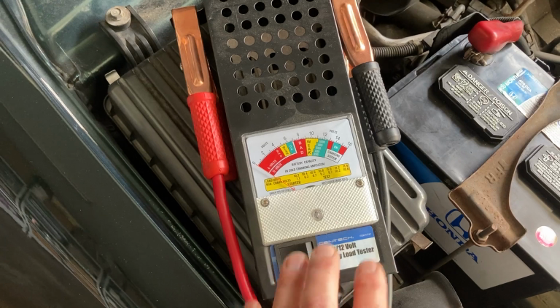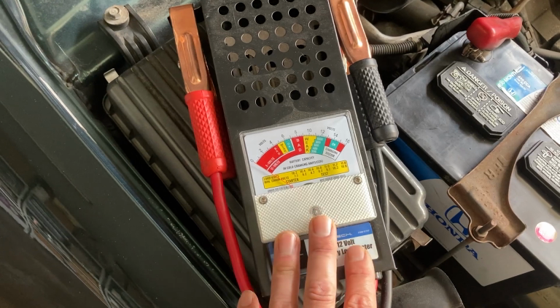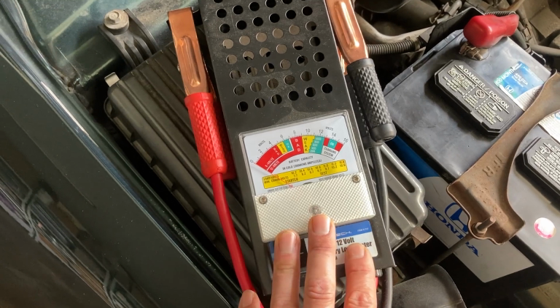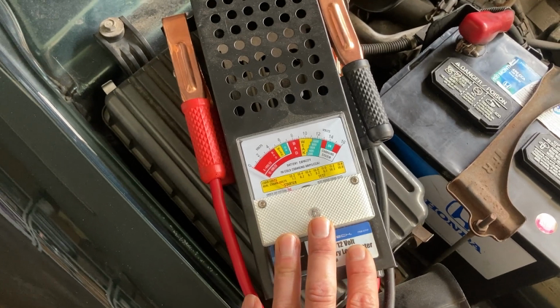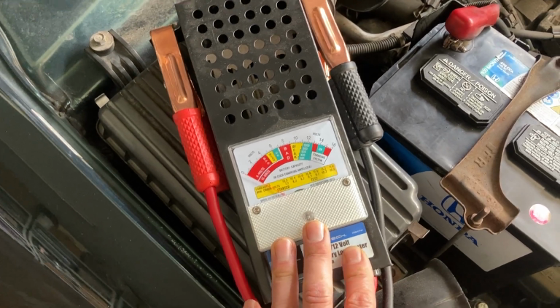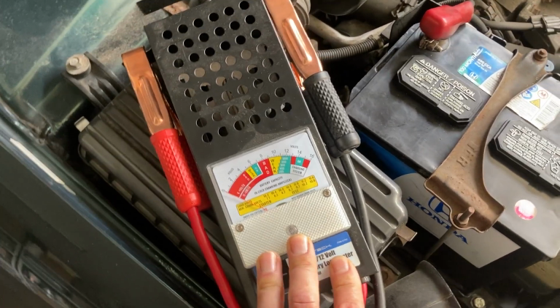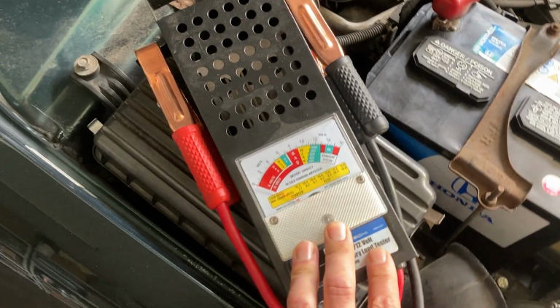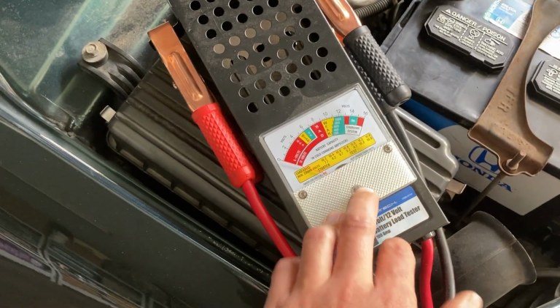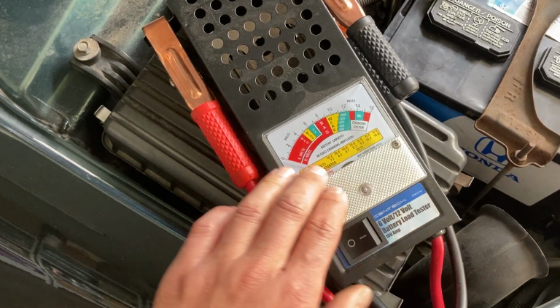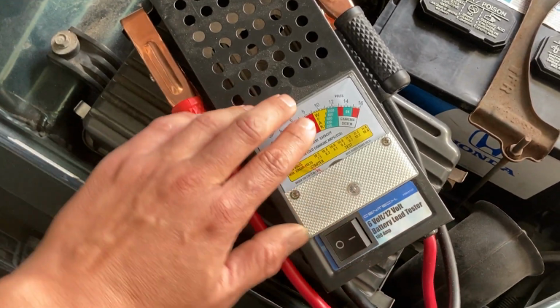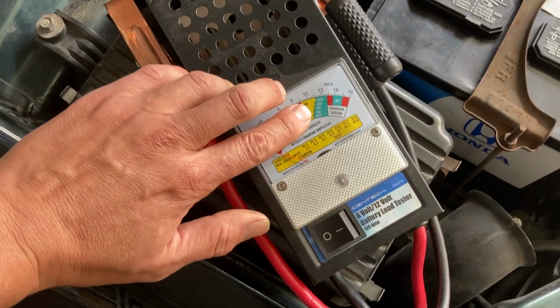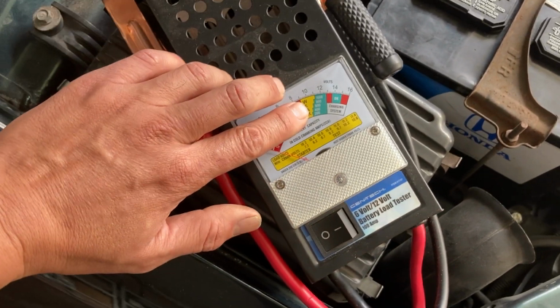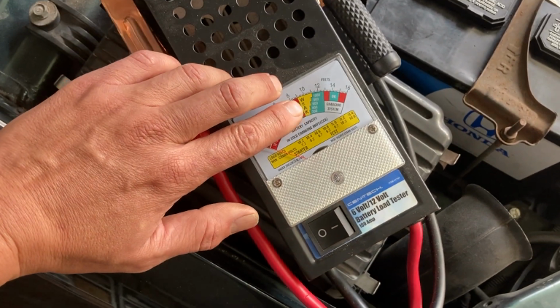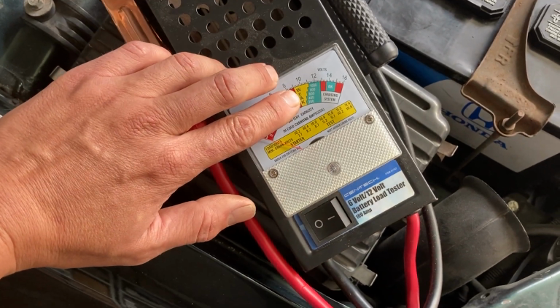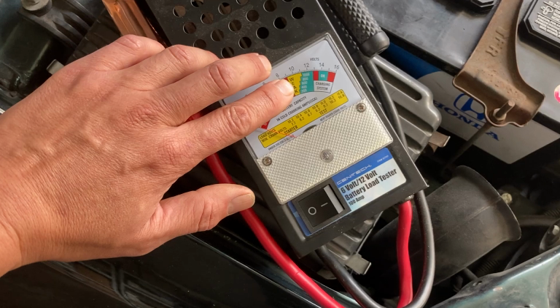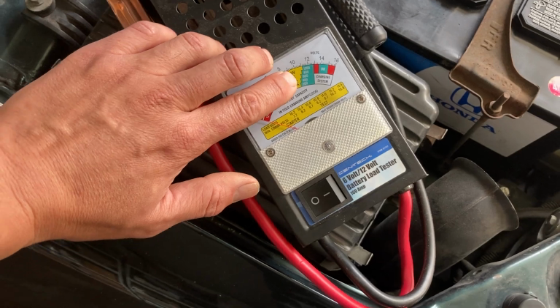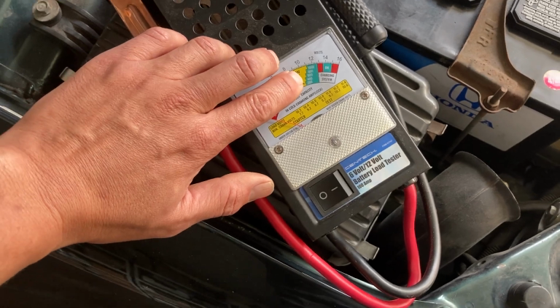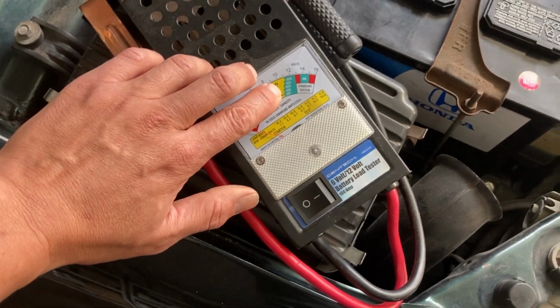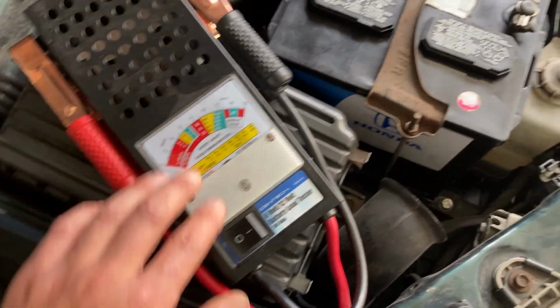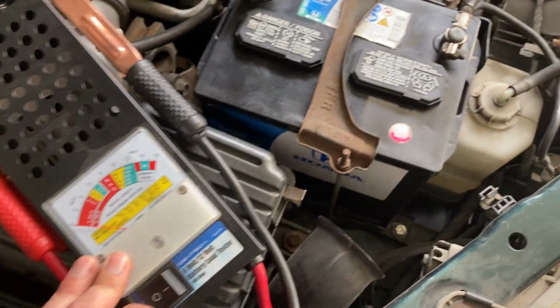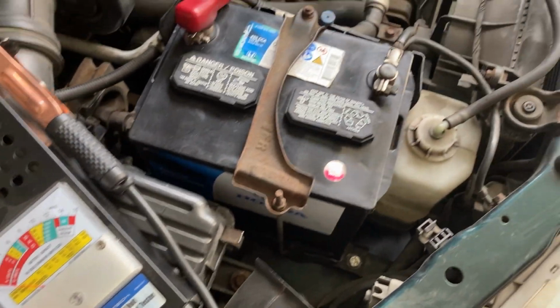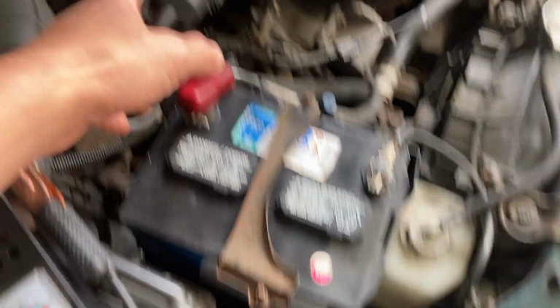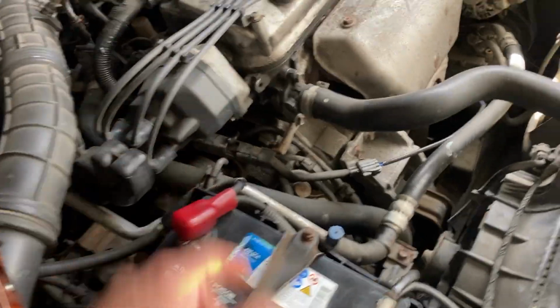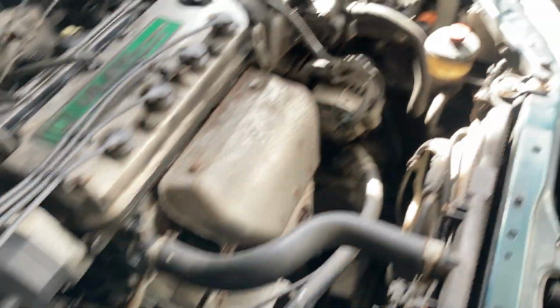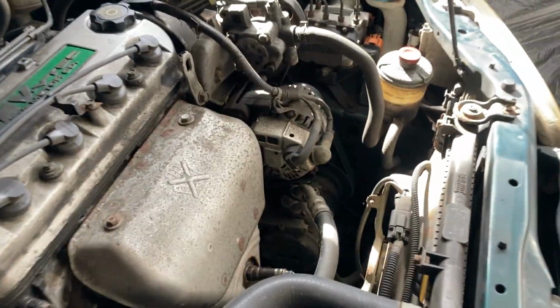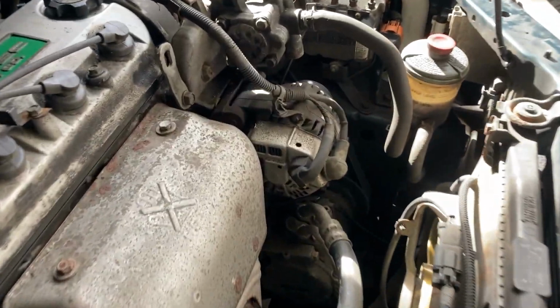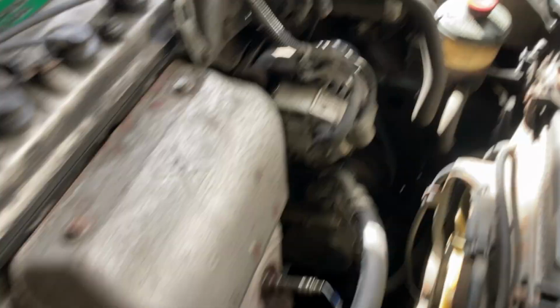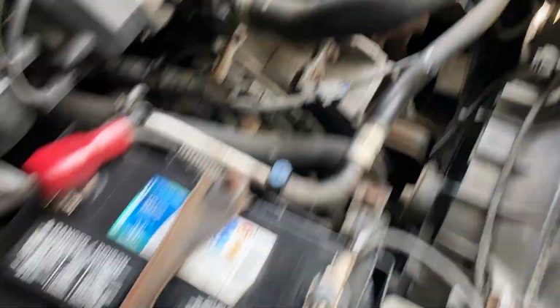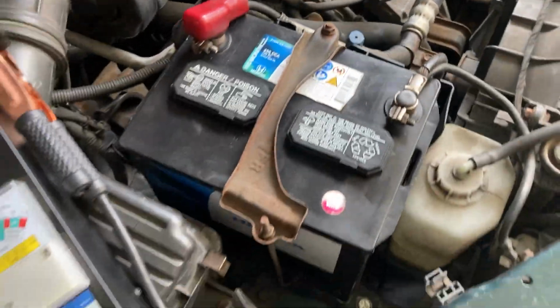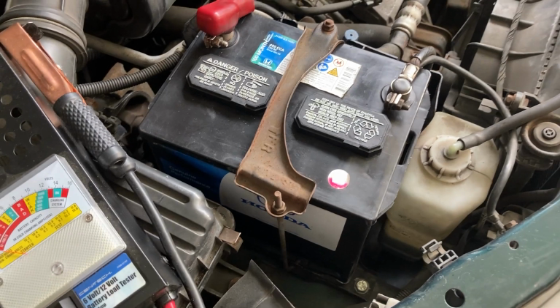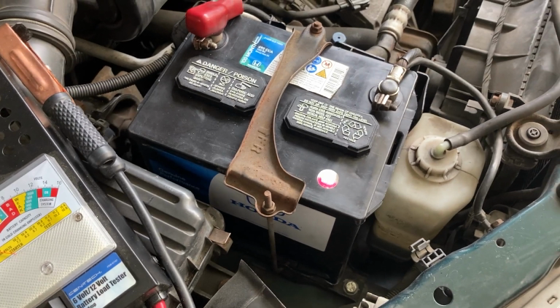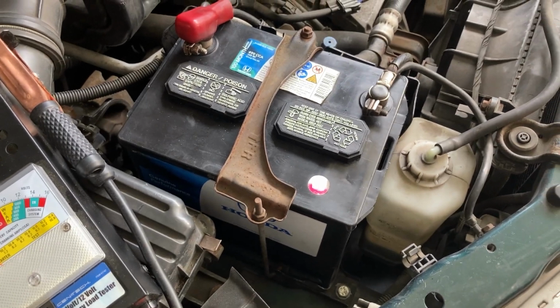If not, you can get one of these from Harbor Freight — this is where I got mine from. Sometimes the battery will test weak, but you may need to charge it up when you get home. Your alternator should also be able to charge that as long as your car starts.